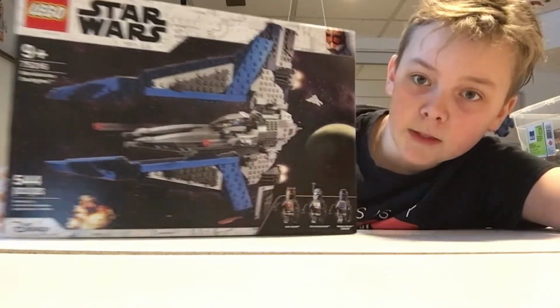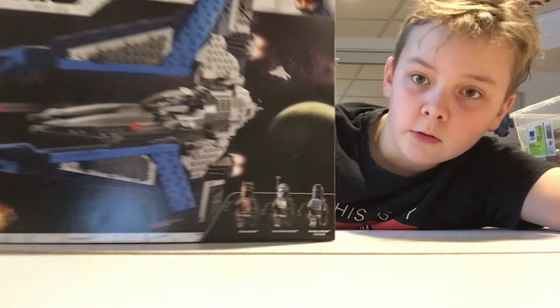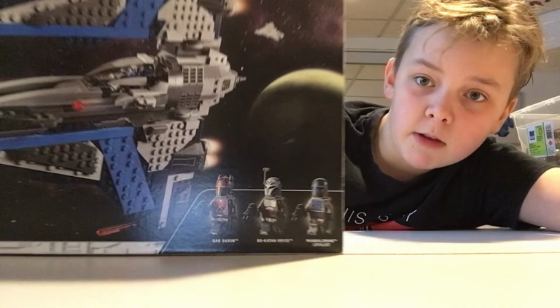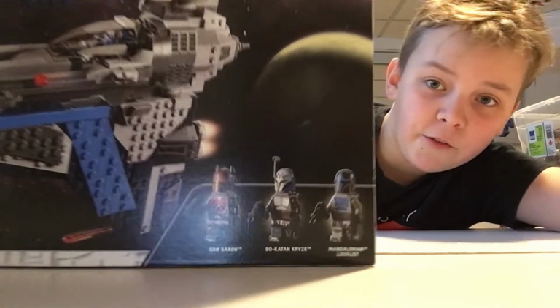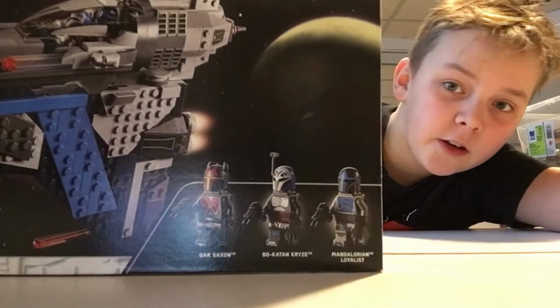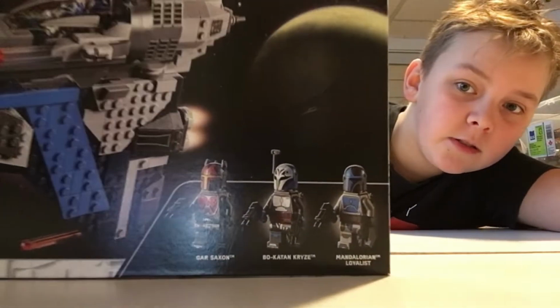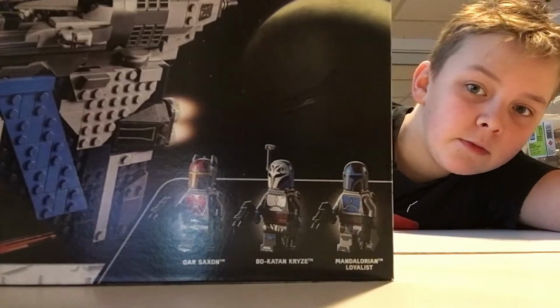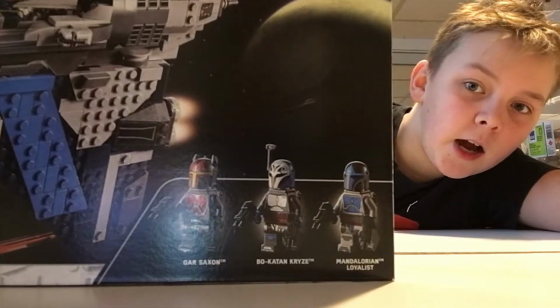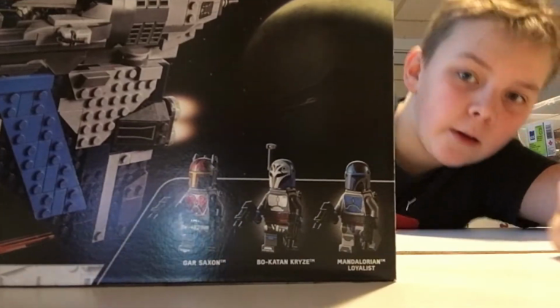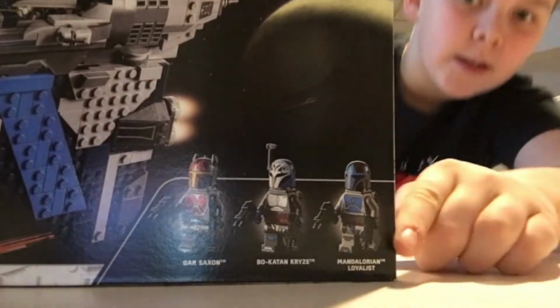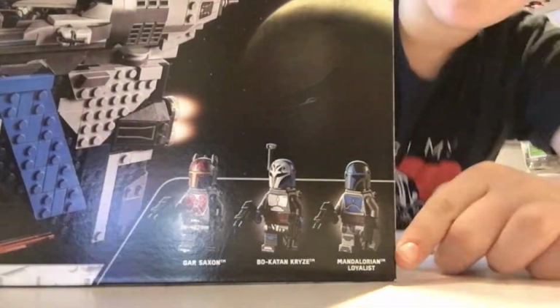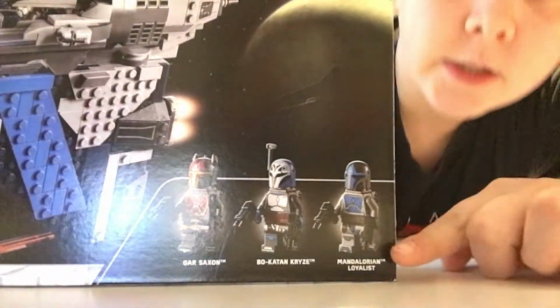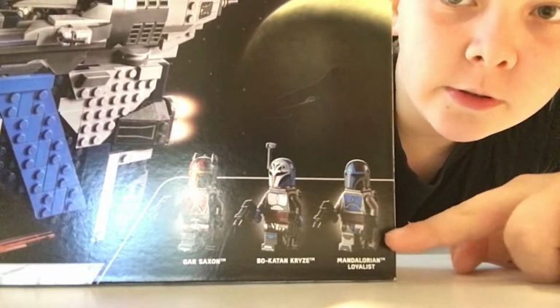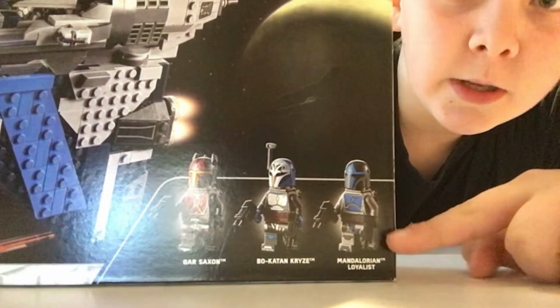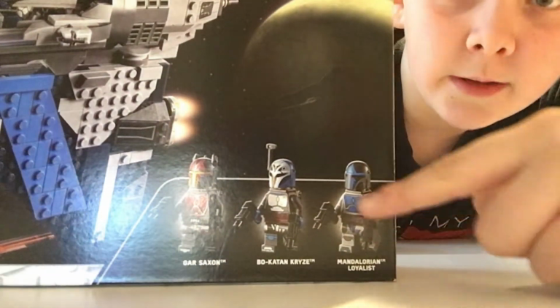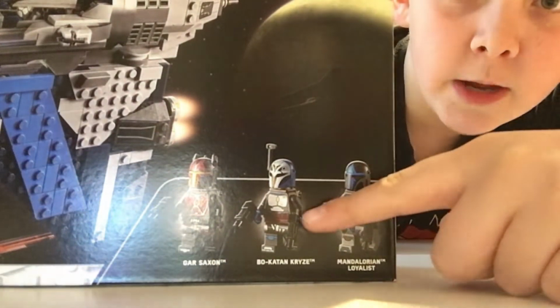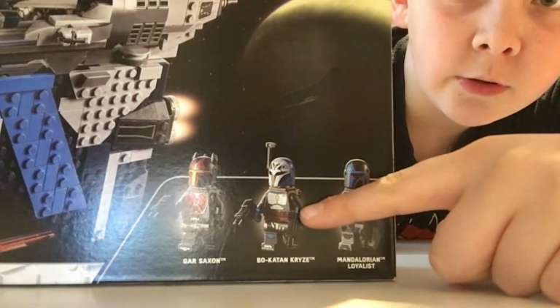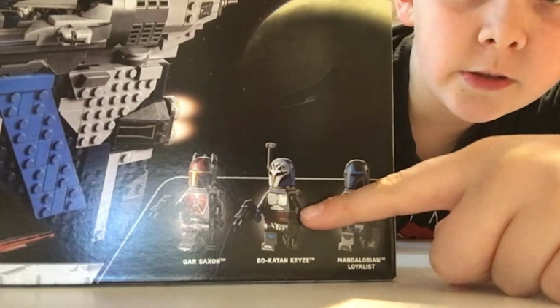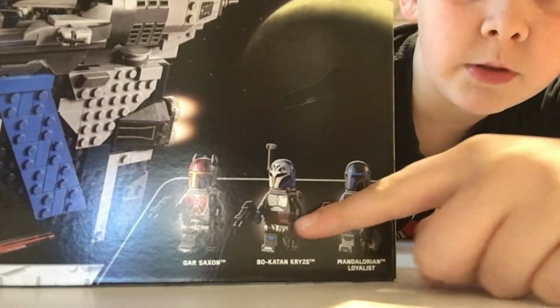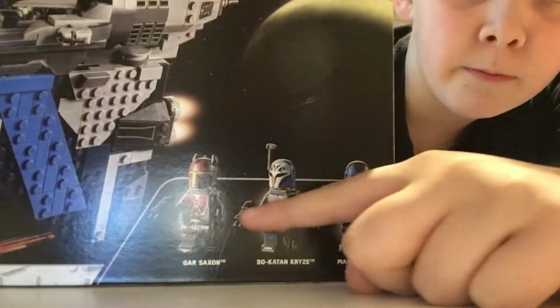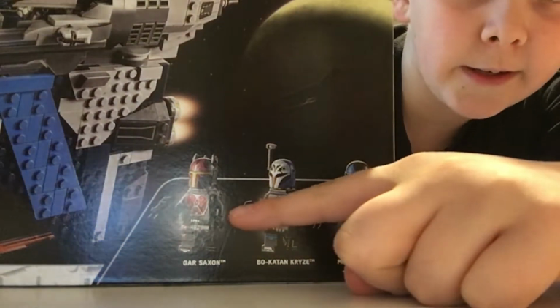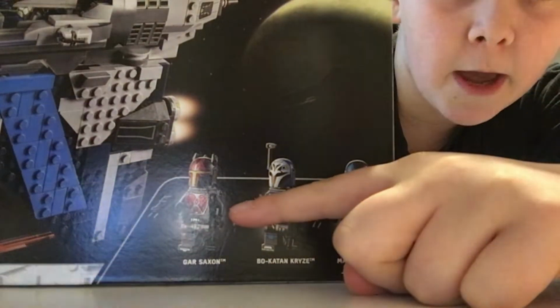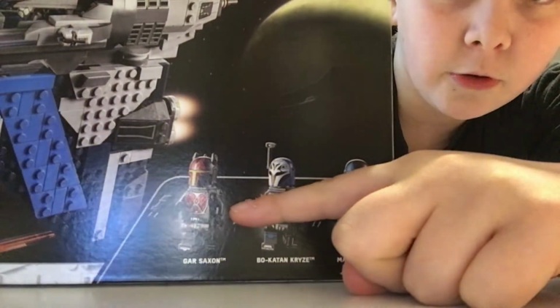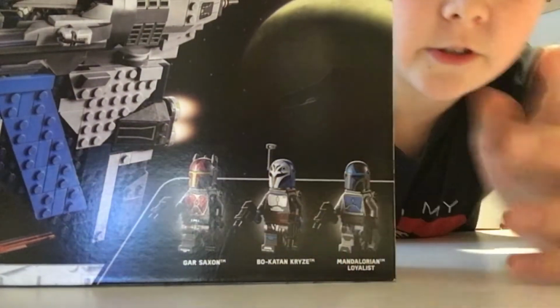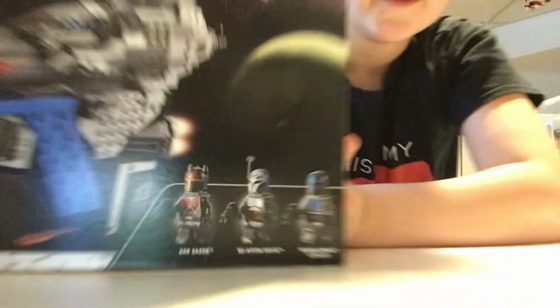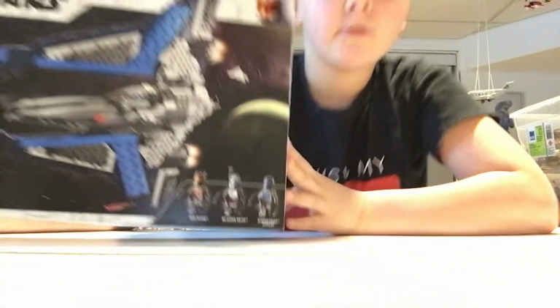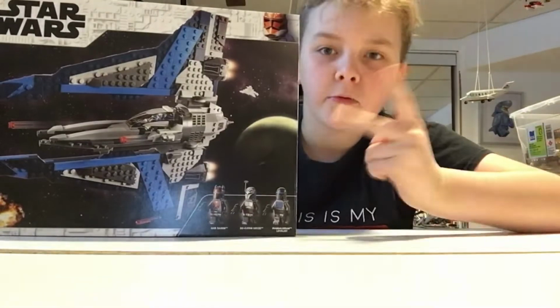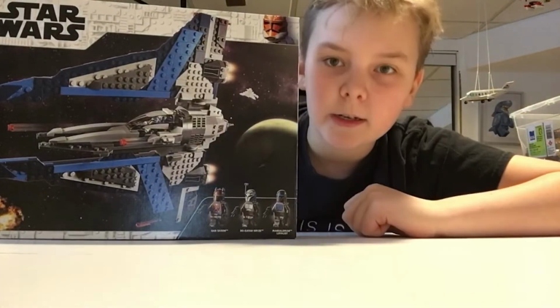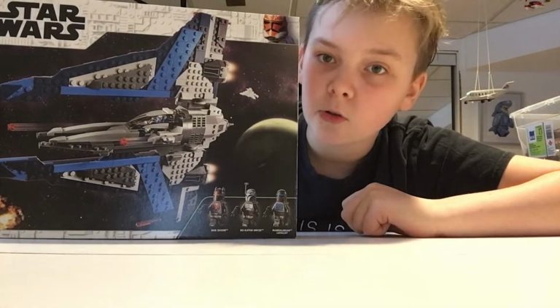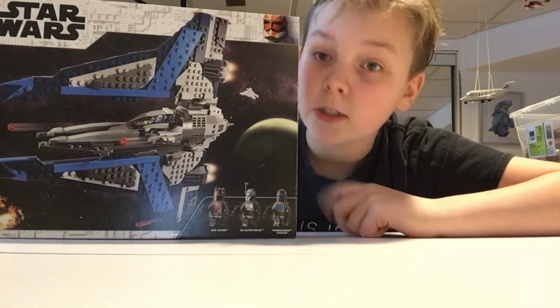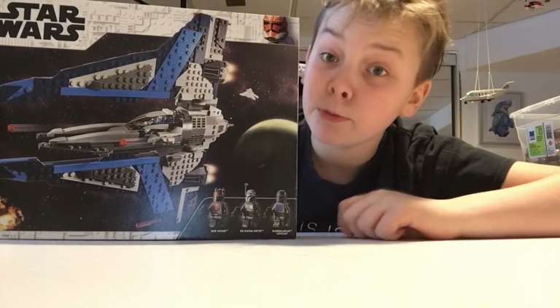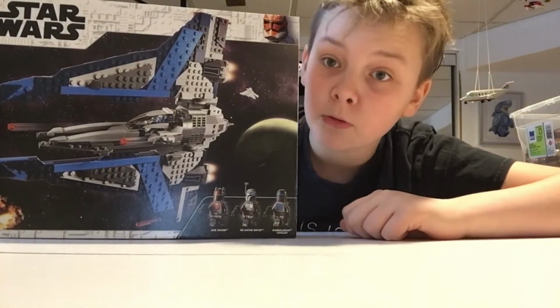These are the three minifigures. We got a Mandalorian dude, another Mandalorian dude, and the bad guy Mandalorian dude. So we got three Mandalorian dudes — pretty cool.